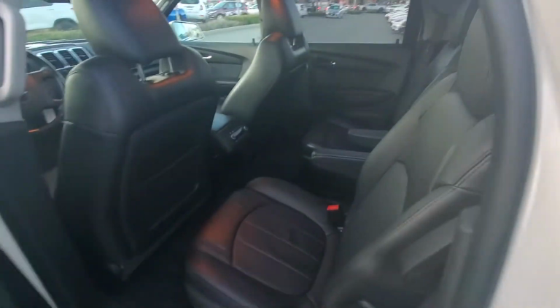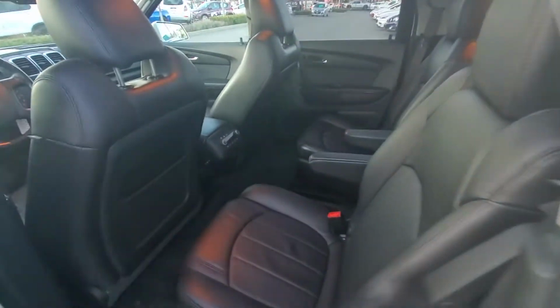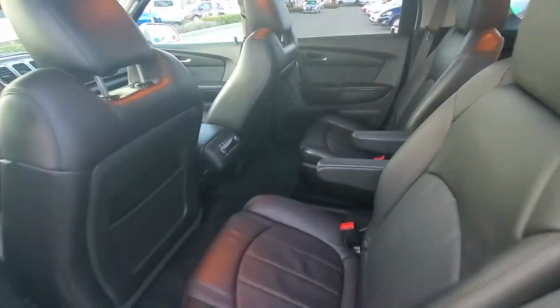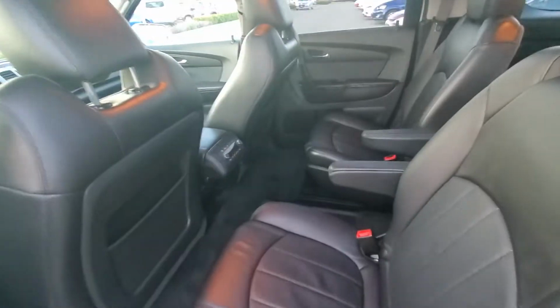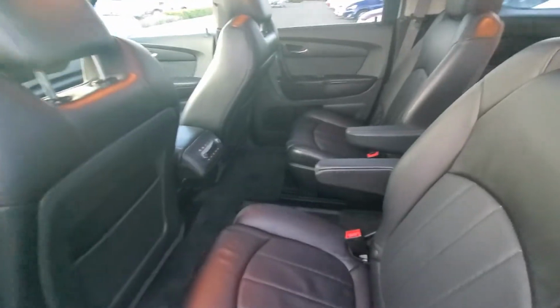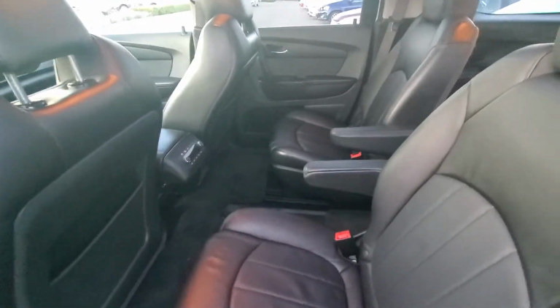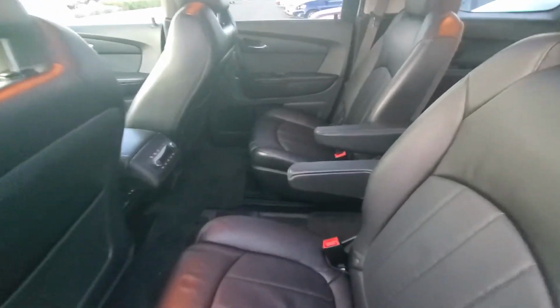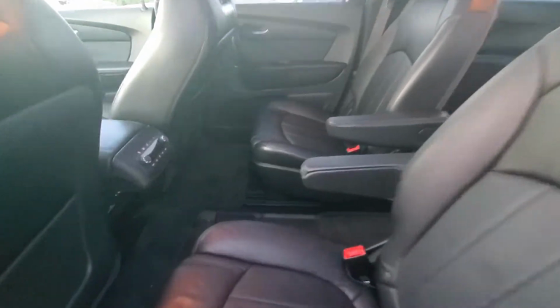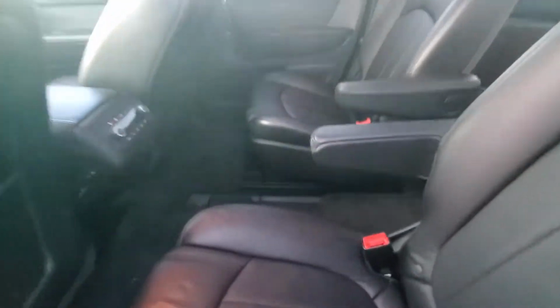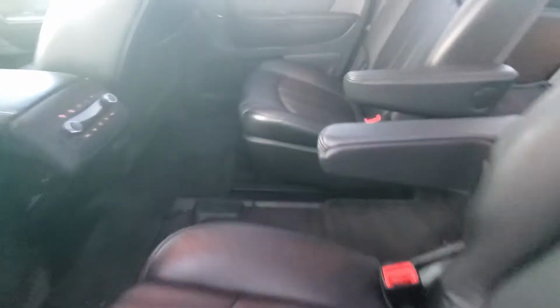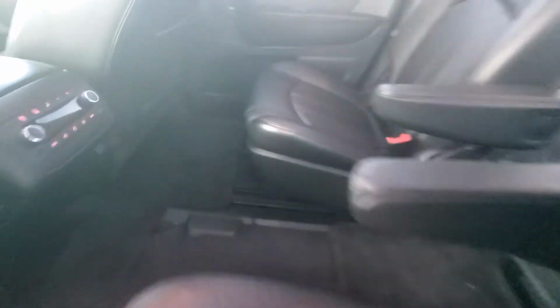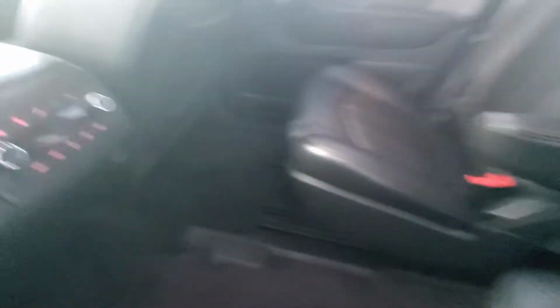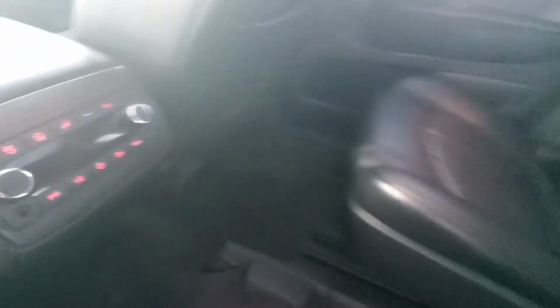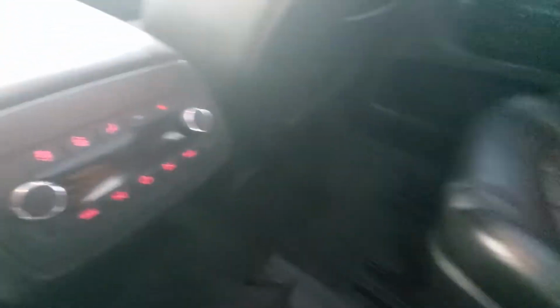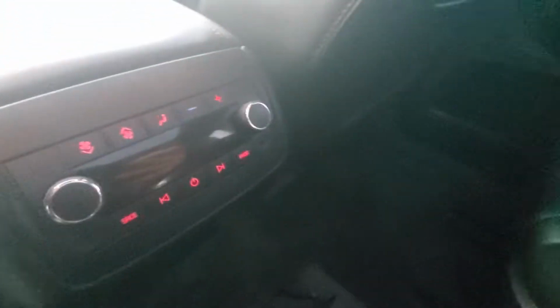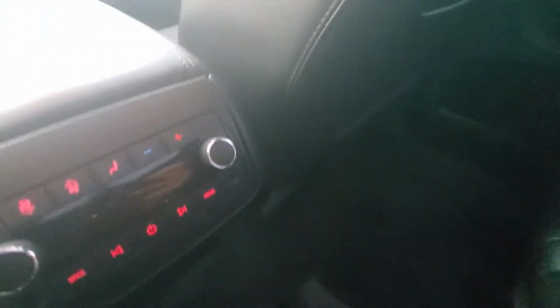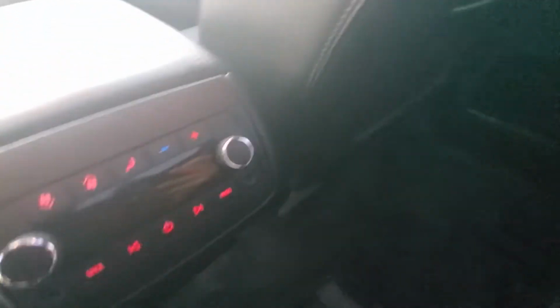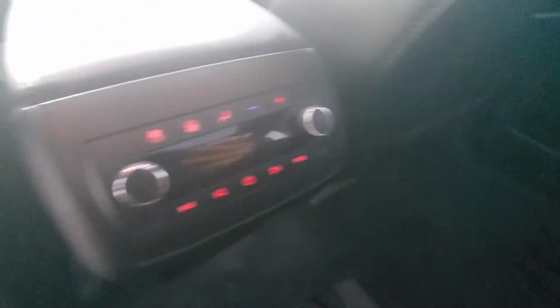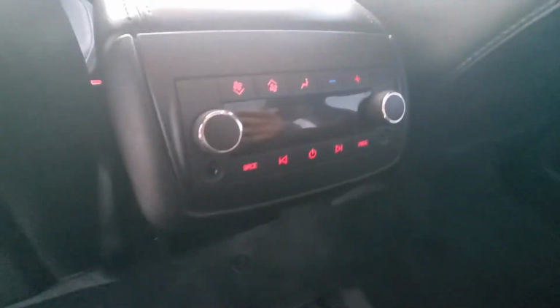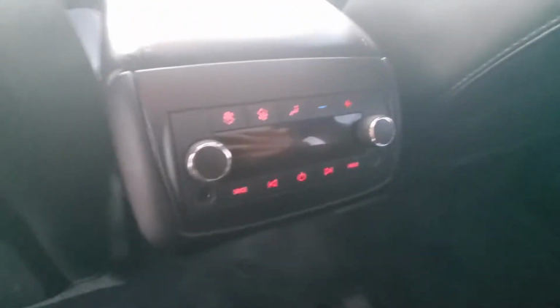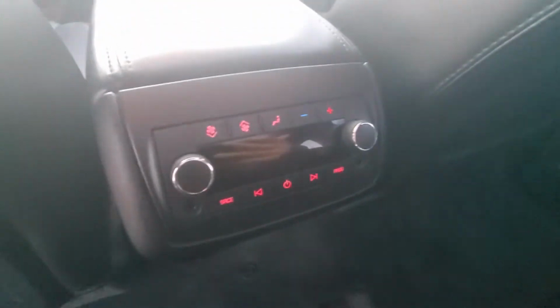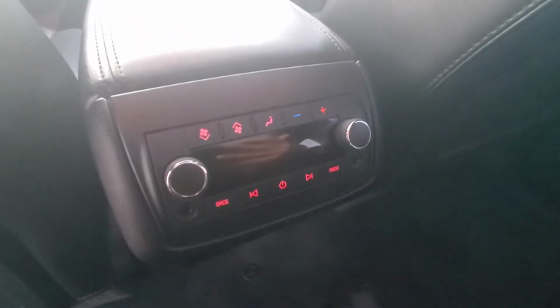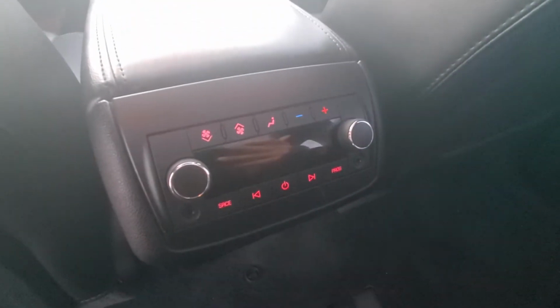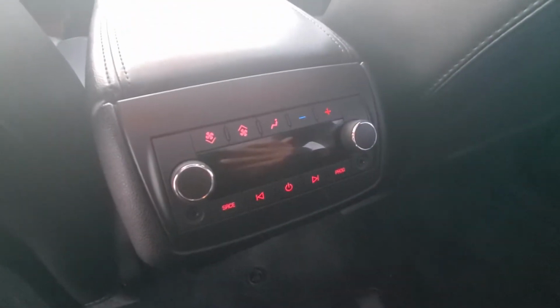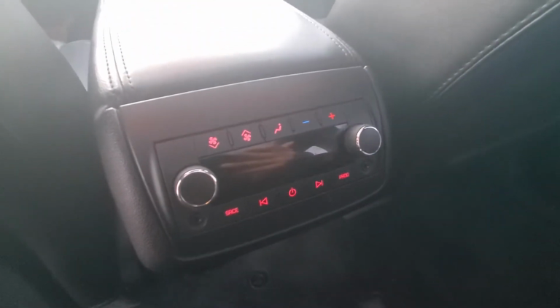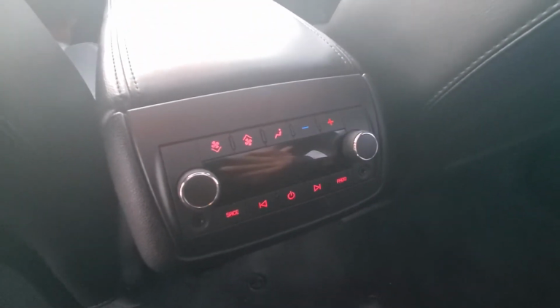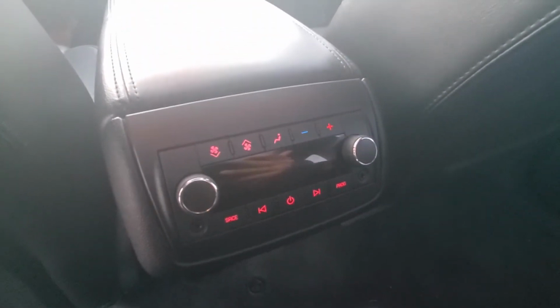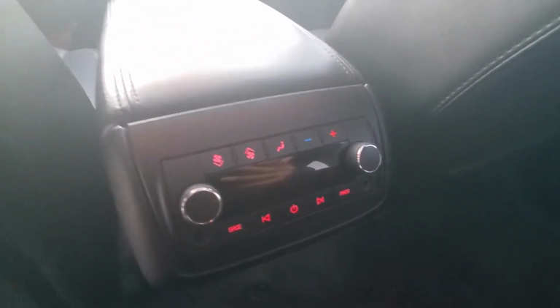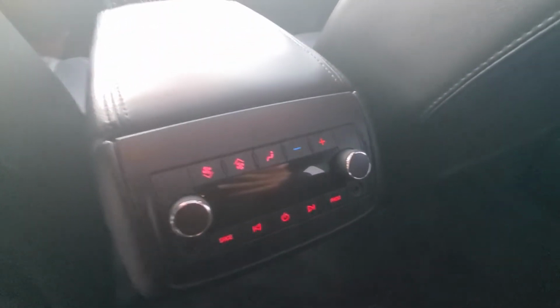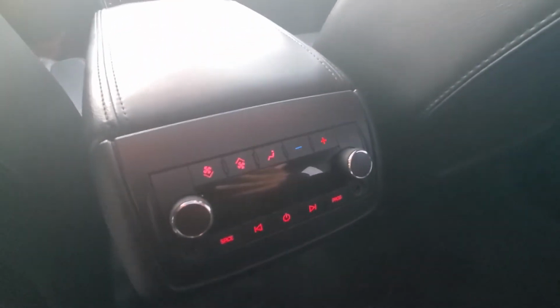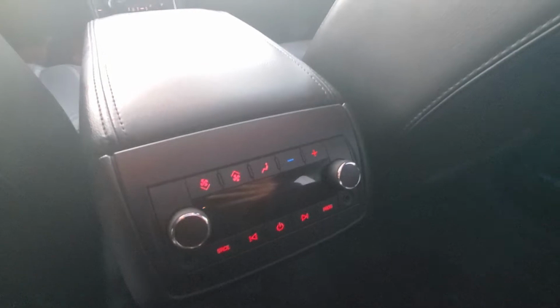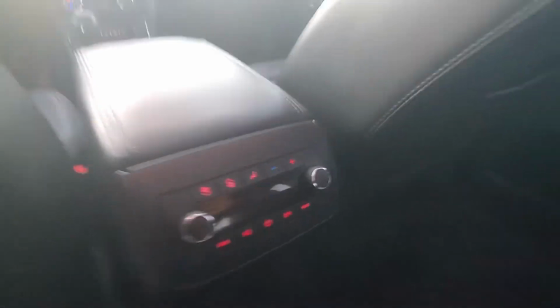Captain's seats in the middle. Climate control is there.